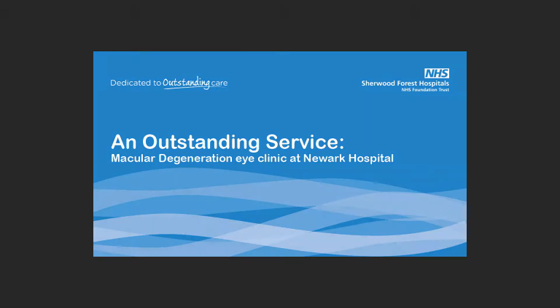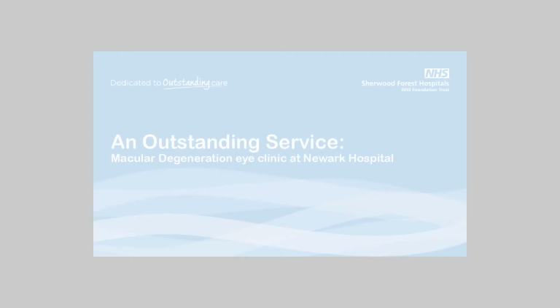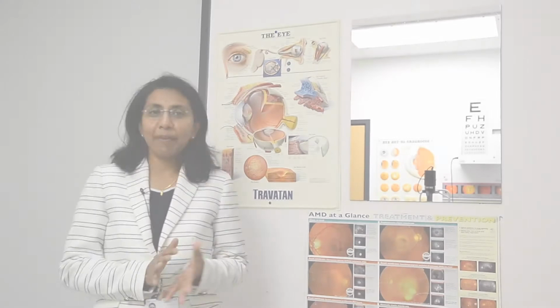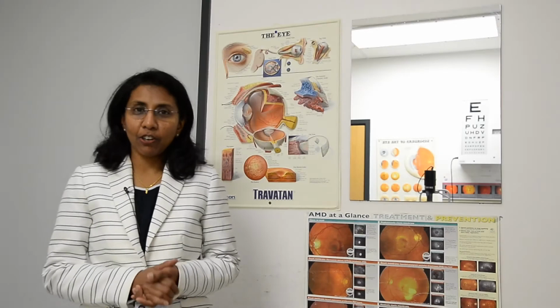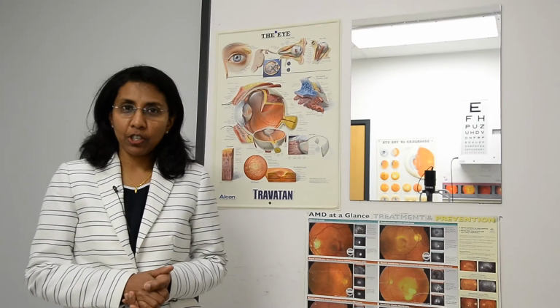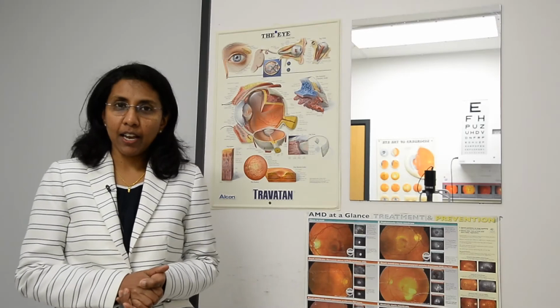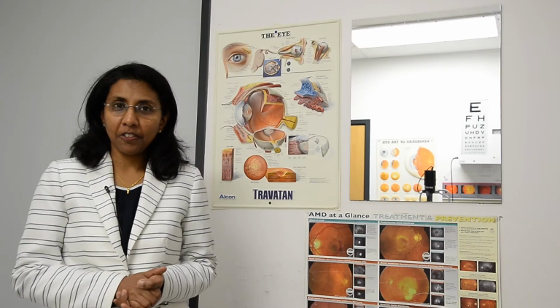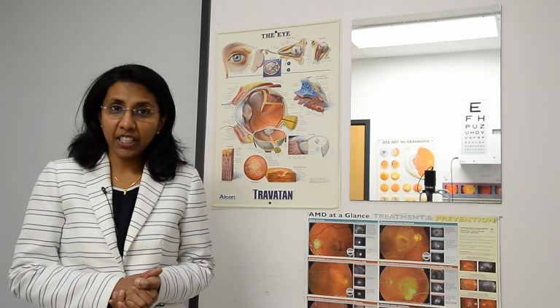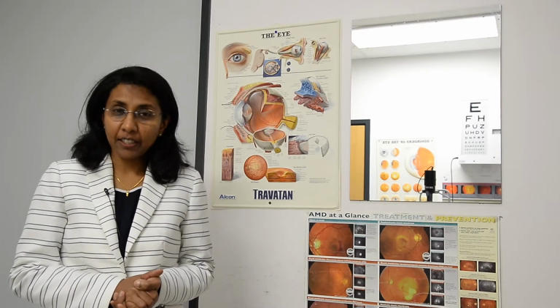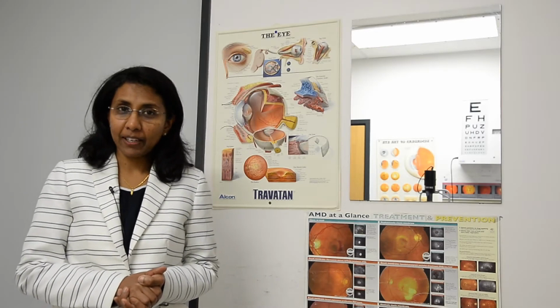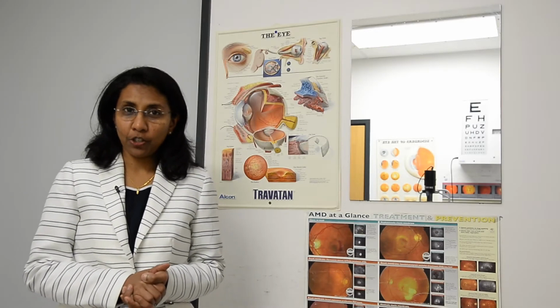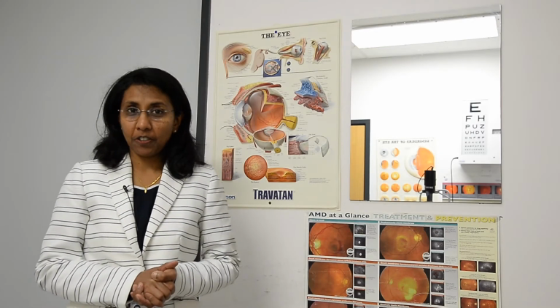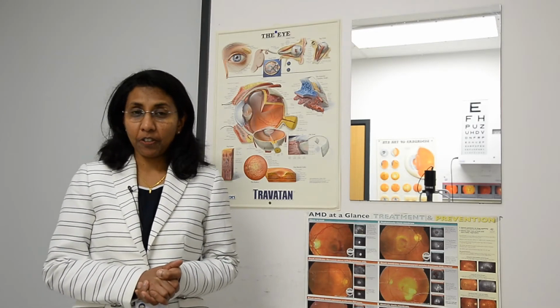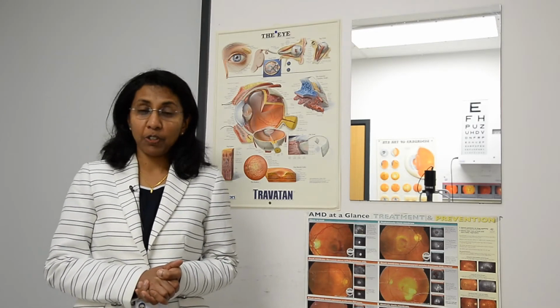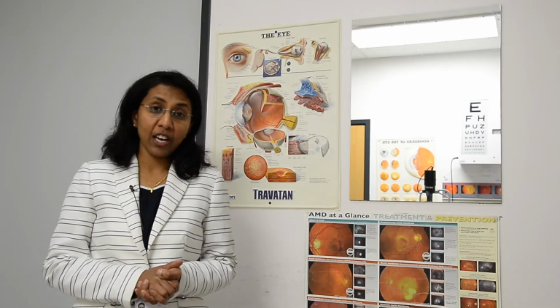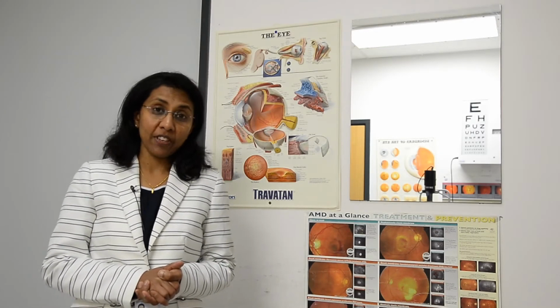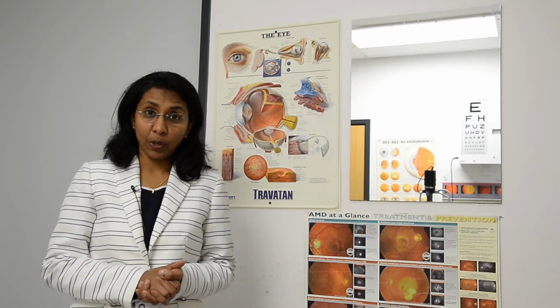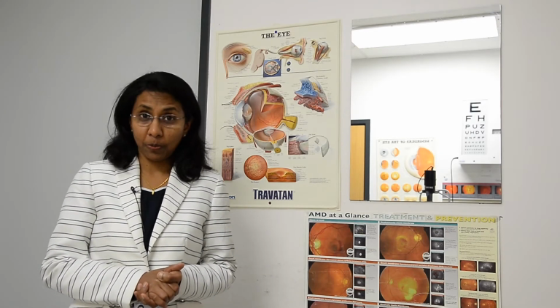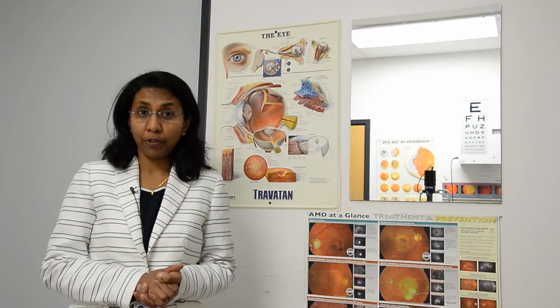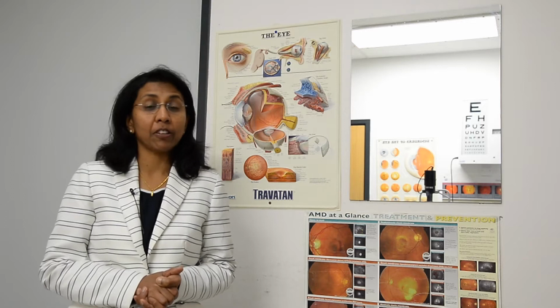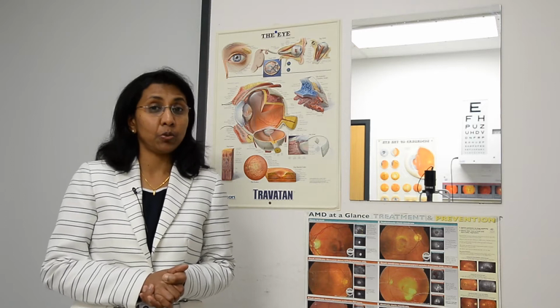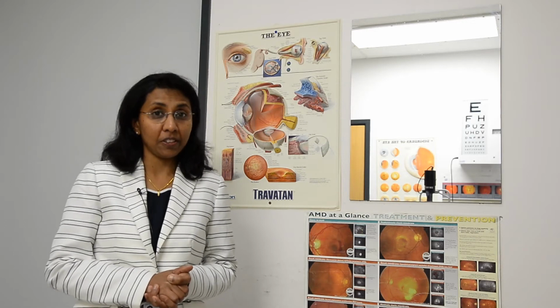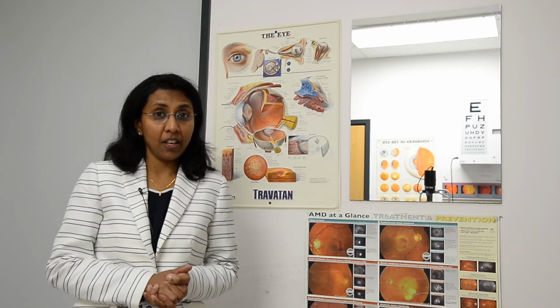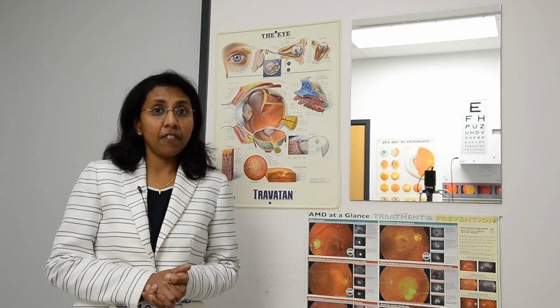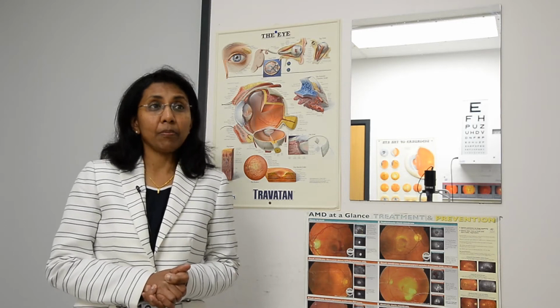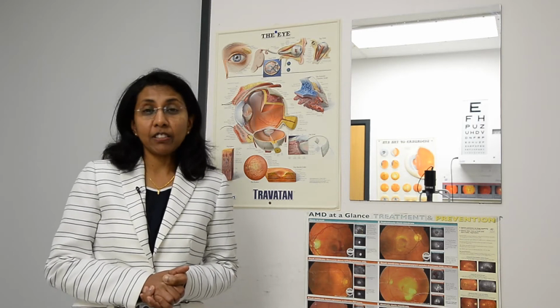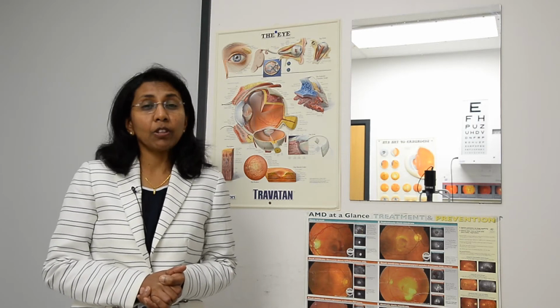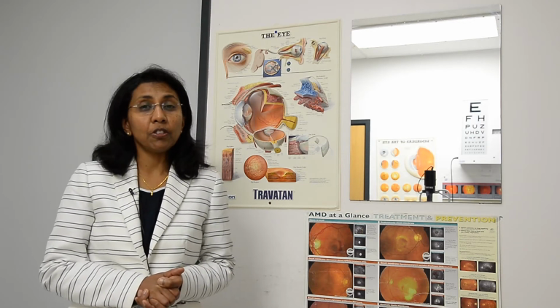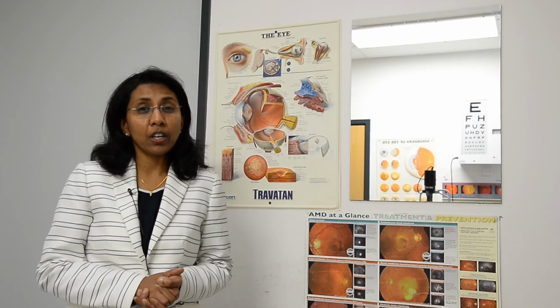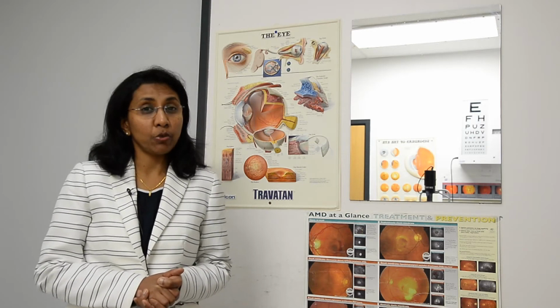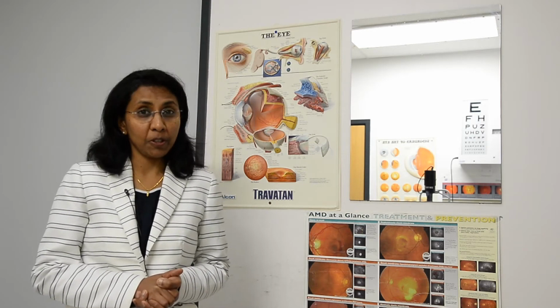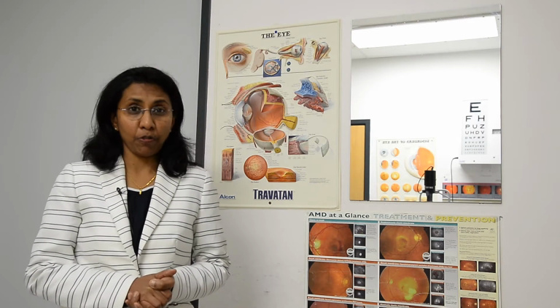I'm Prima Maharajan and this is a dedicated macular degeneration service which we now have in Newark Hospital for the past two years. We have completed around 1200 treatments so far.